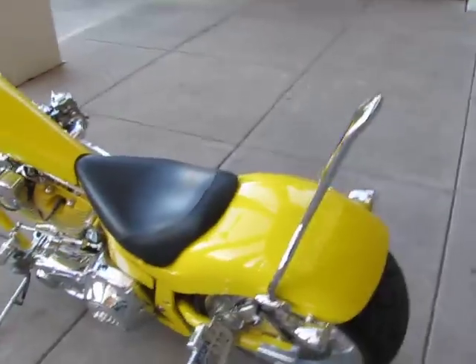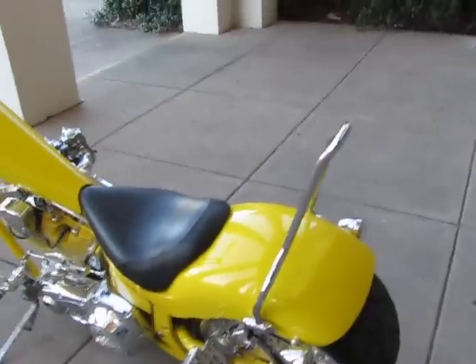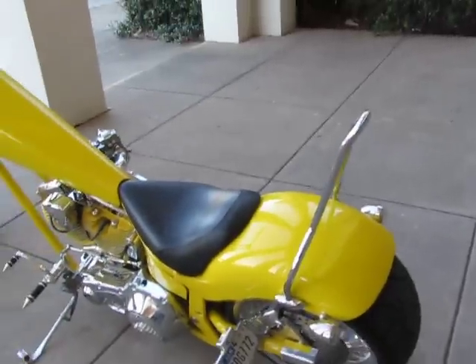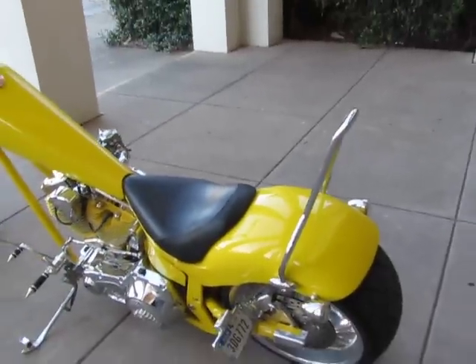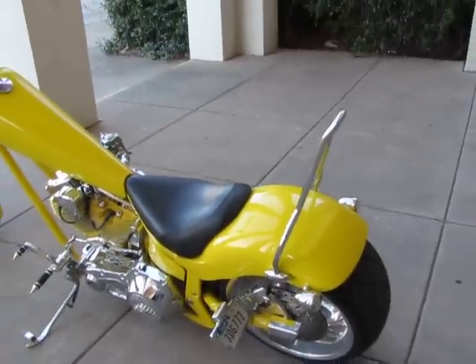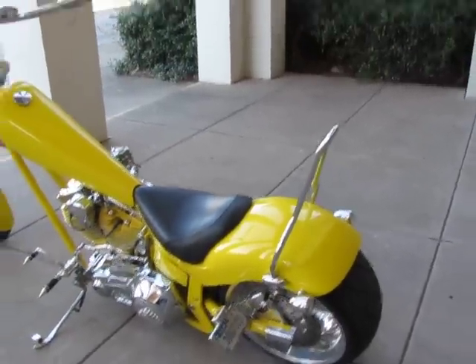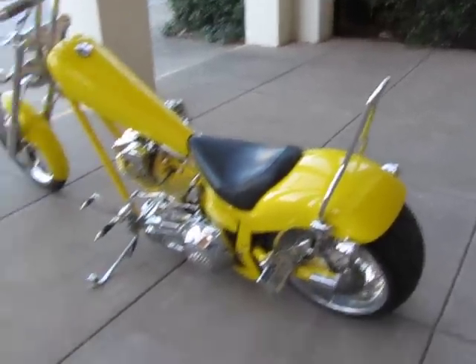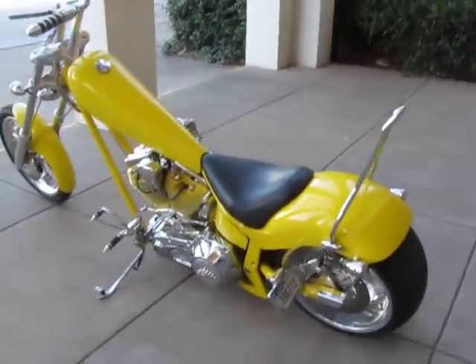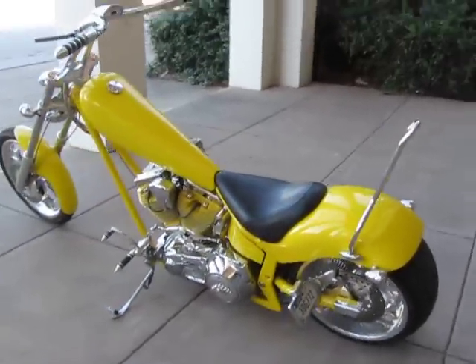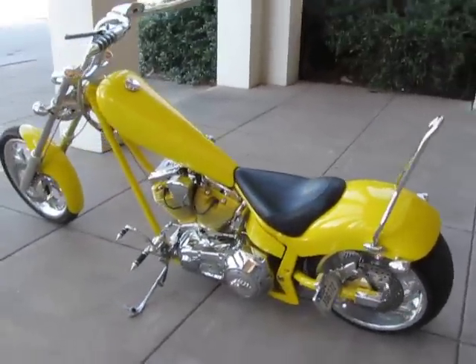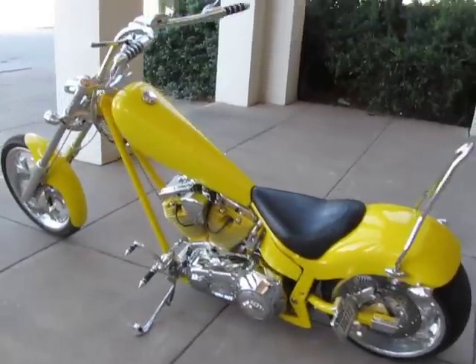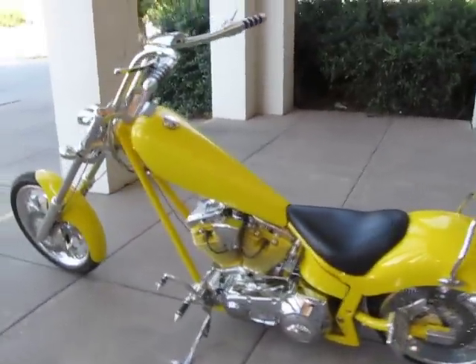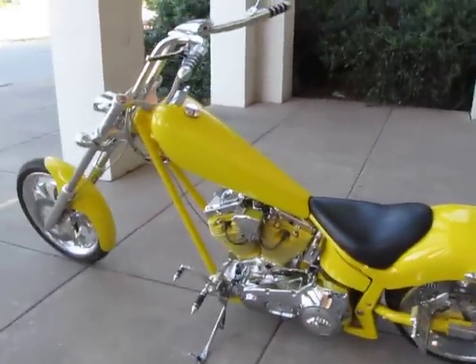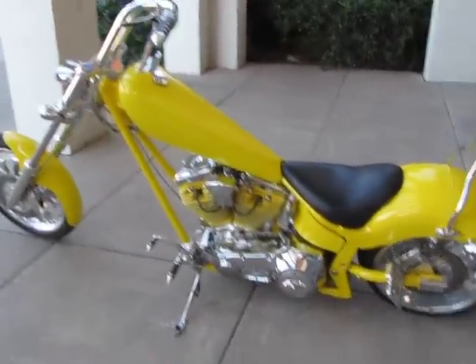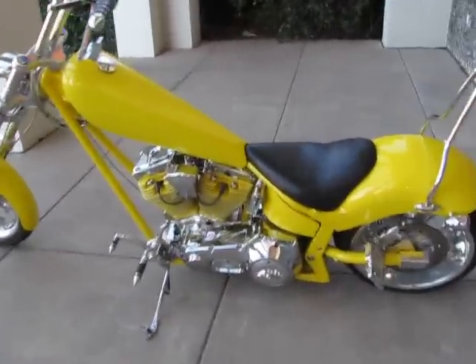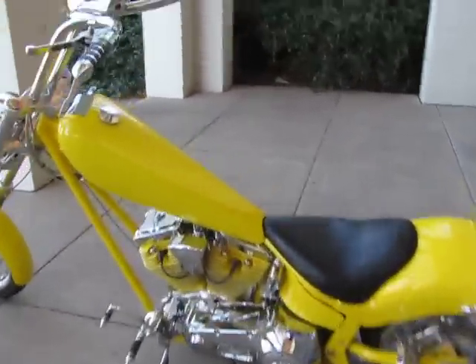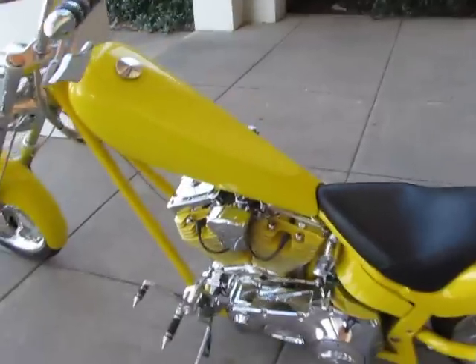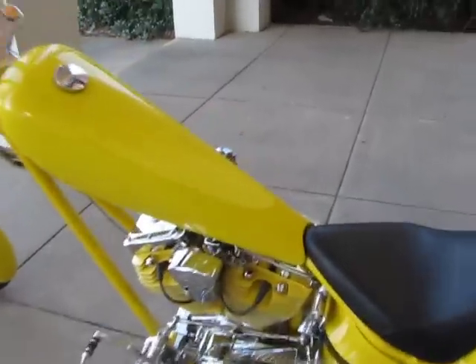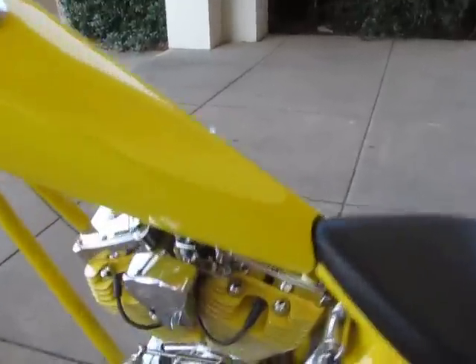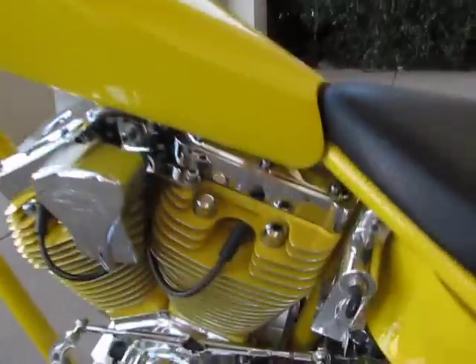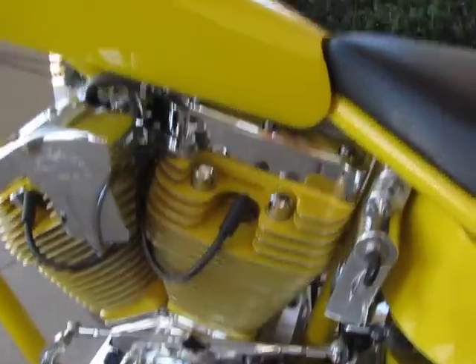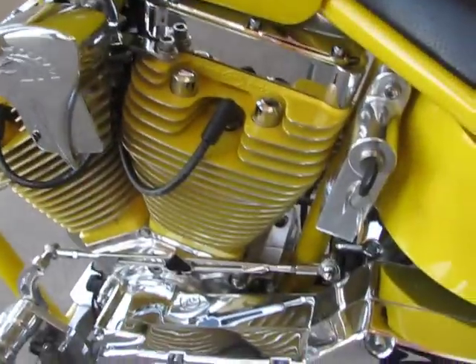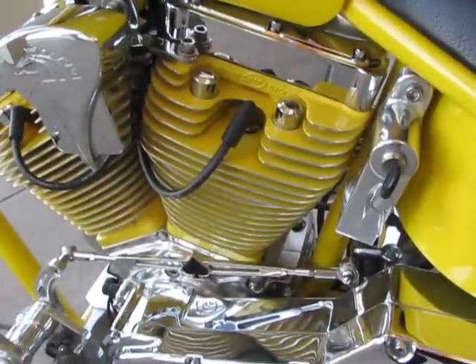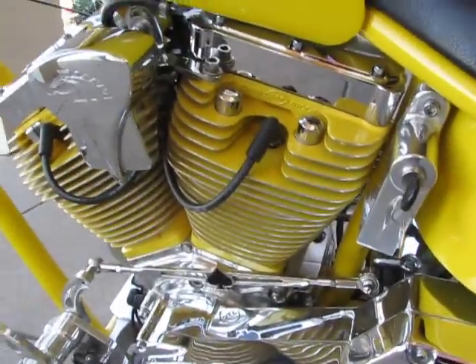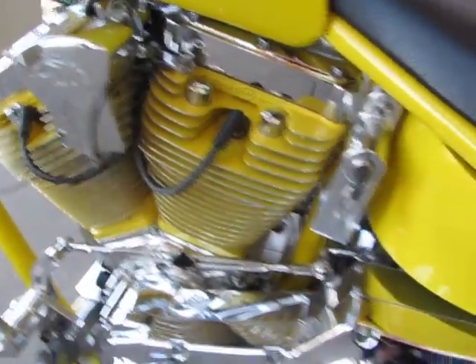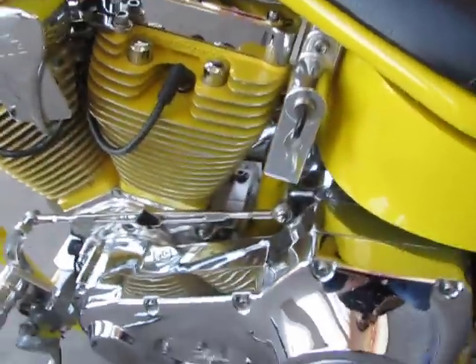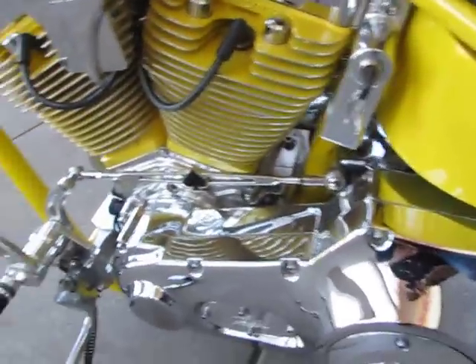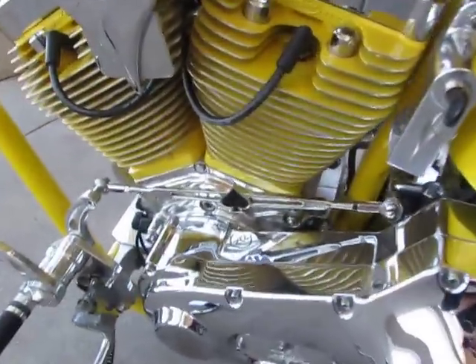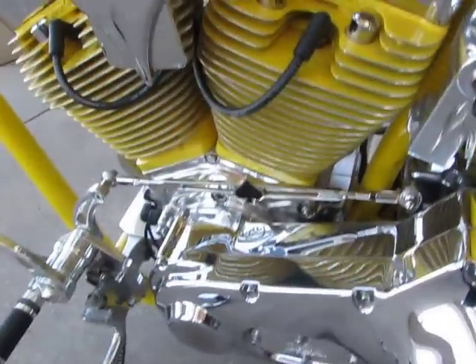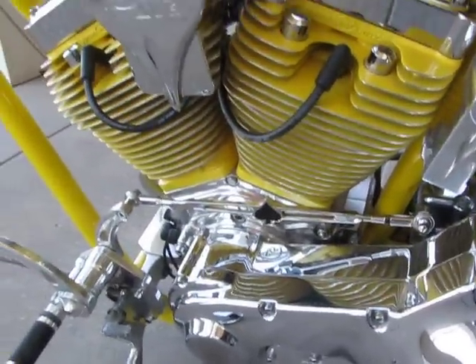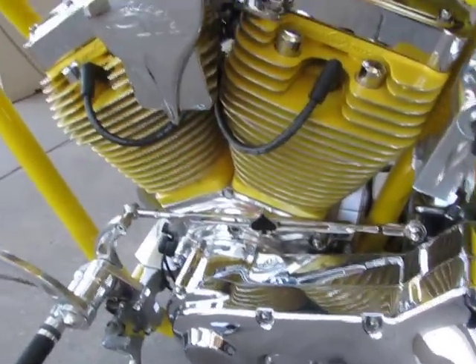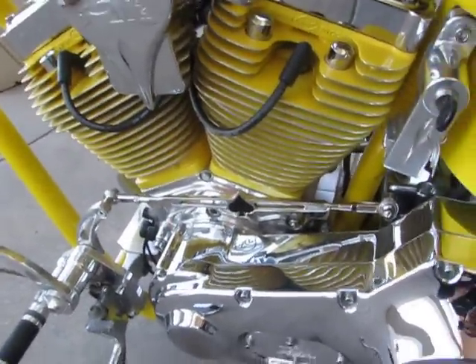It spent its time in different custom shops having various things done, like they took the cylinders off and powder coated them yellow. The engine cases have been polished.